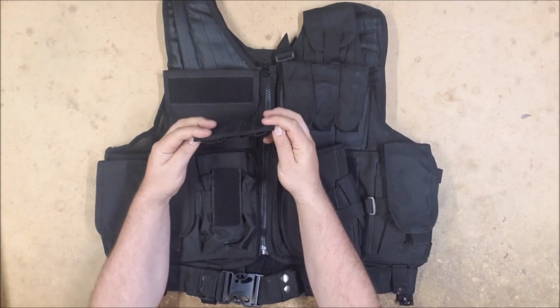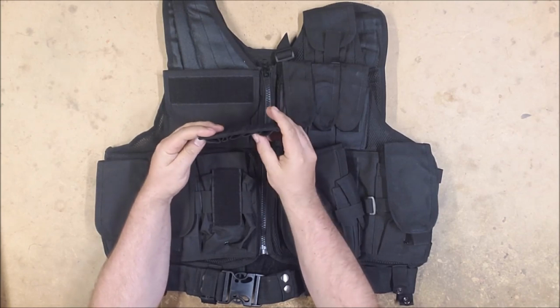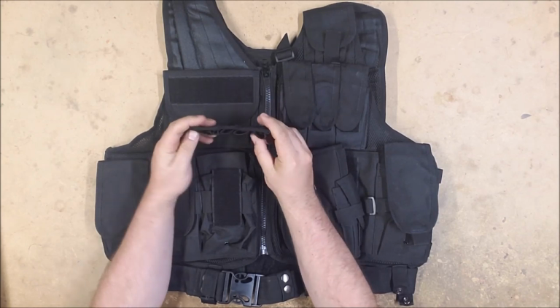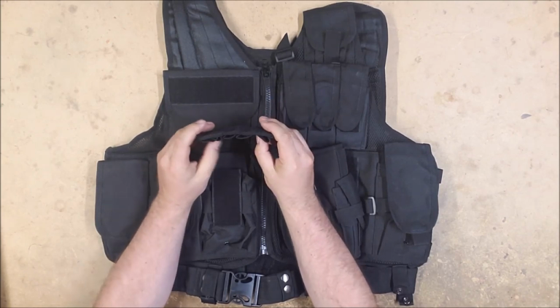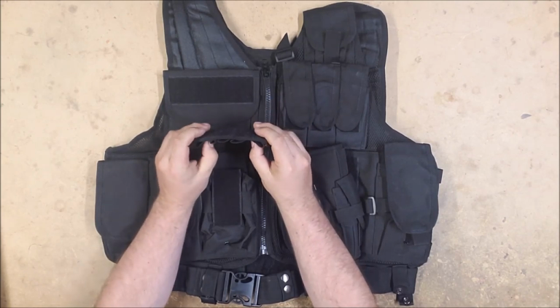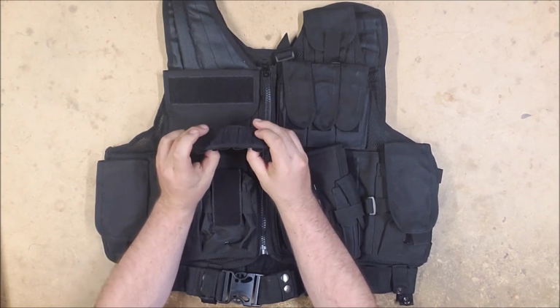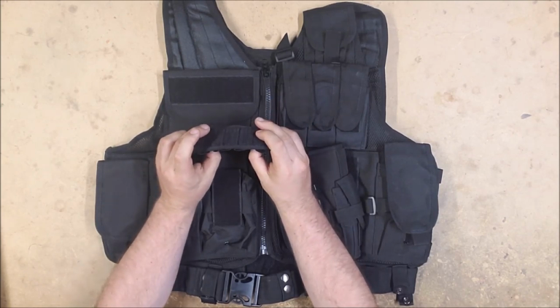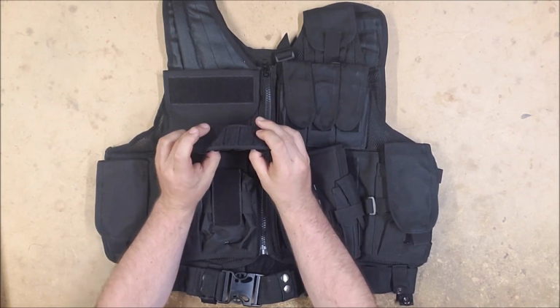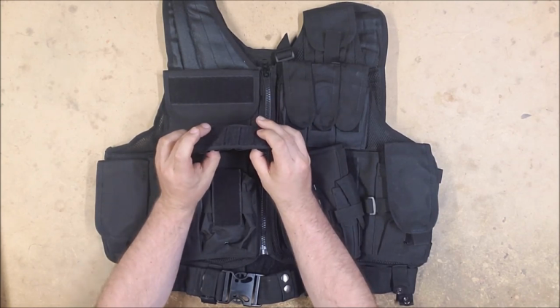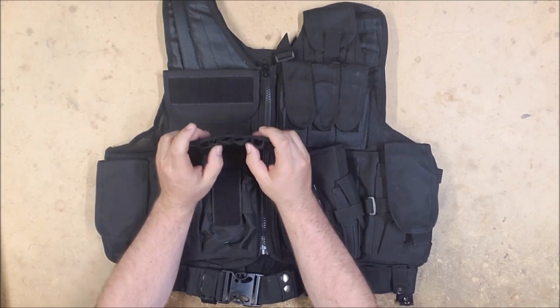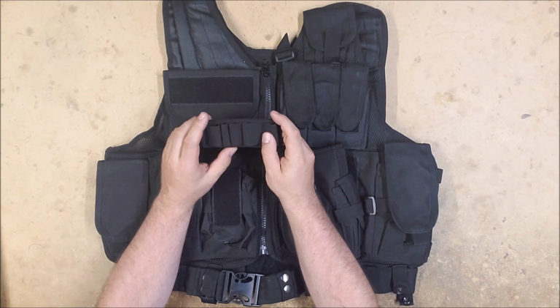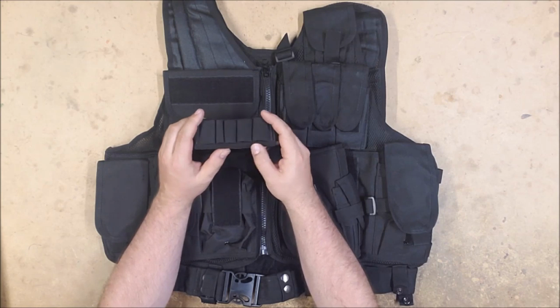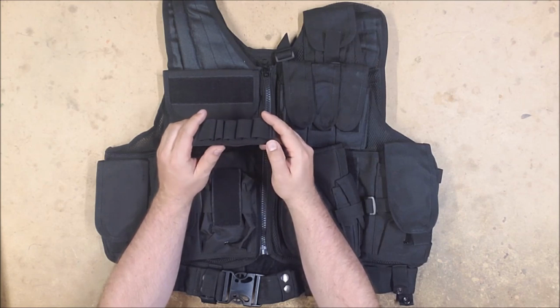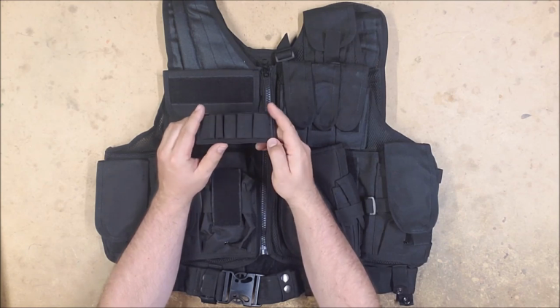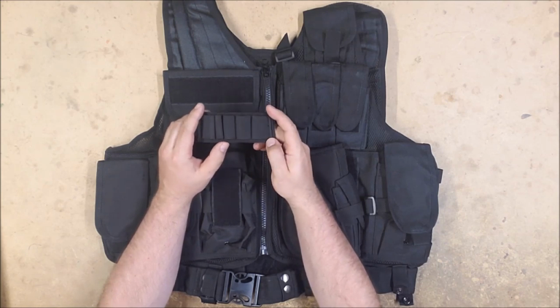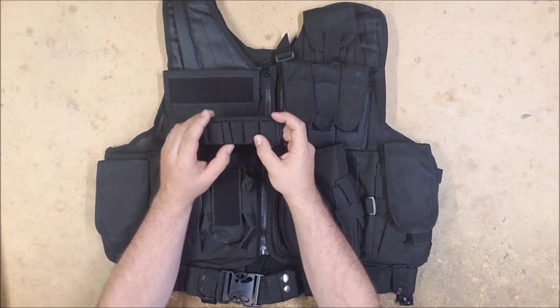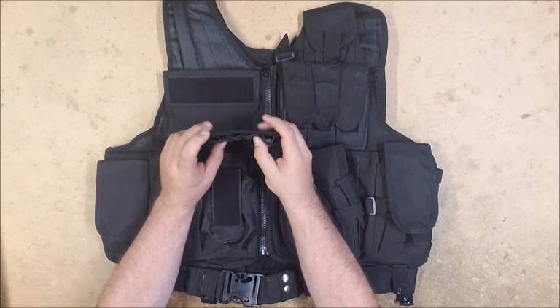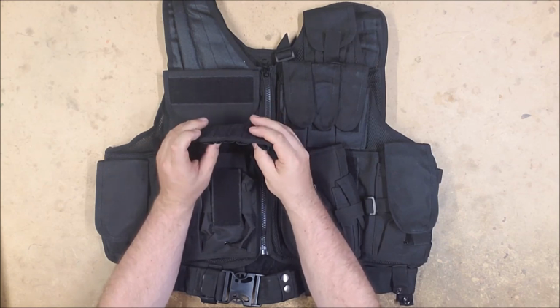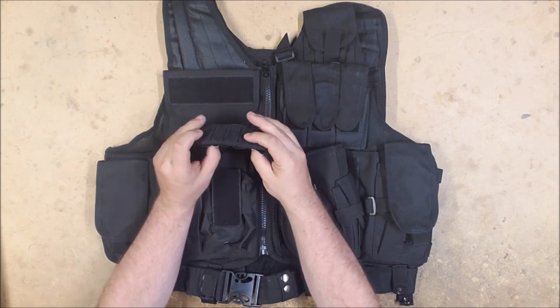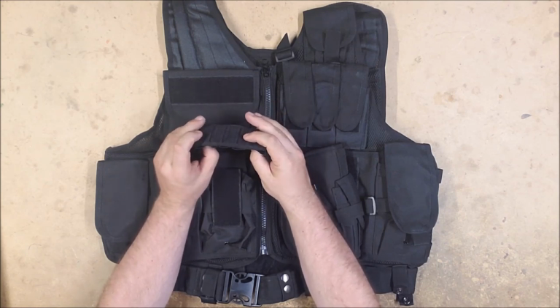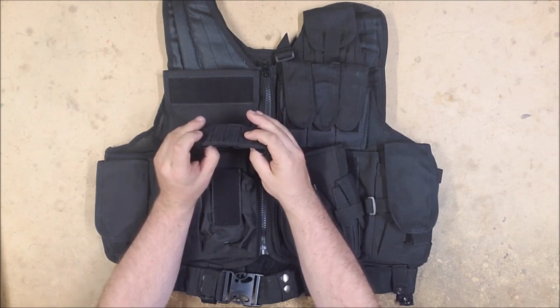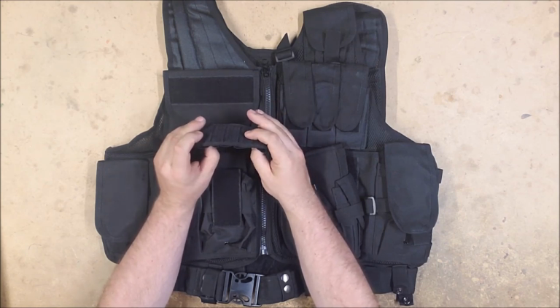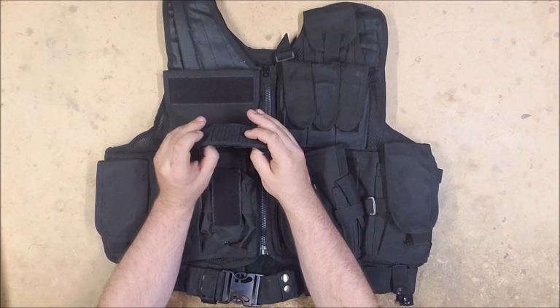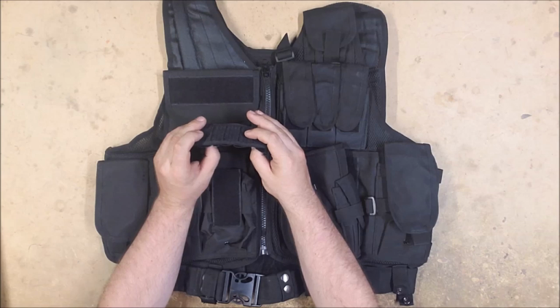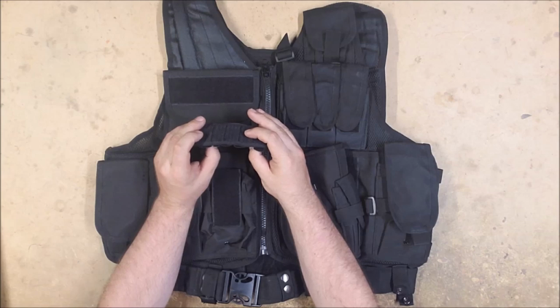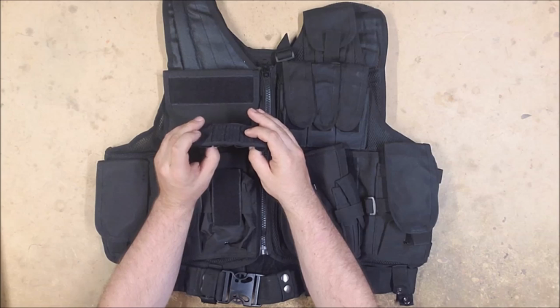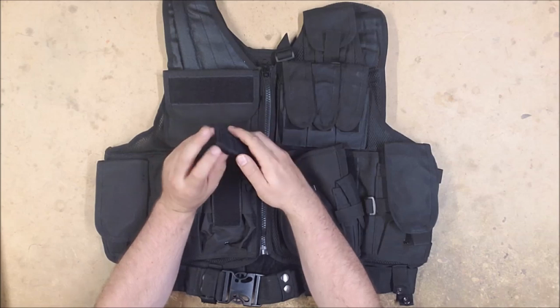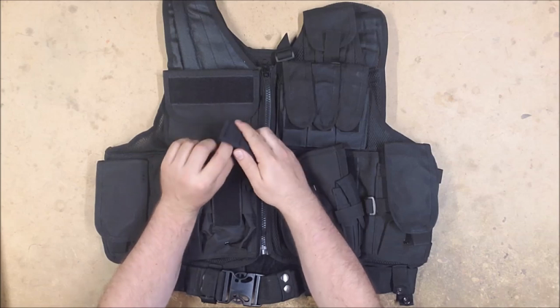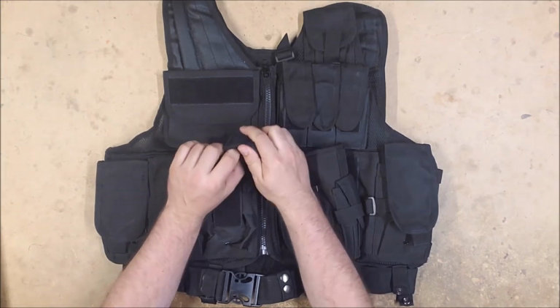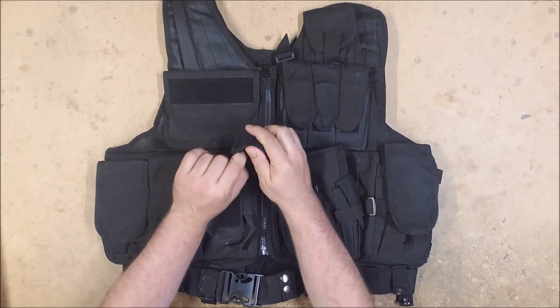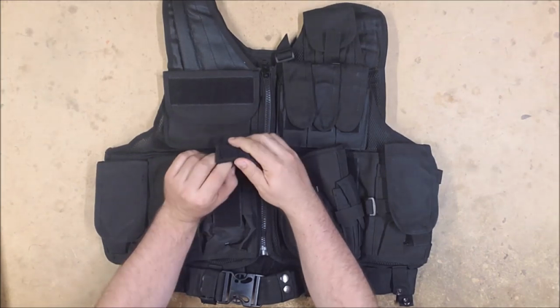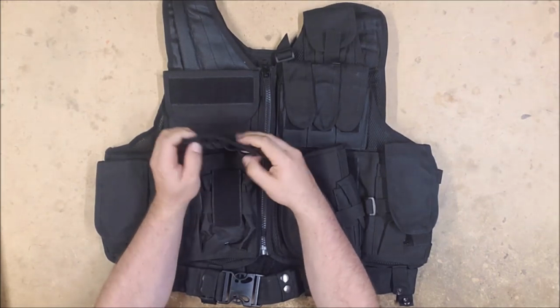There are what look like shotgun shell loops — they're a little big for regular darts and probably too small for mega darts, but you could put Buzz Bee shells or Spring Thunder shells in there, though they might be a little small for those.